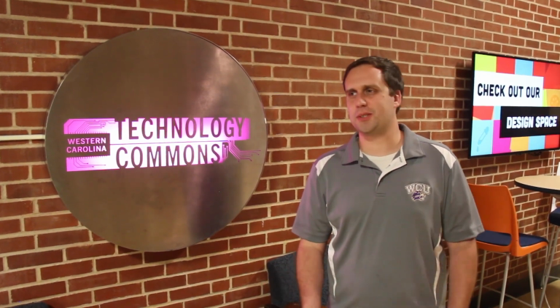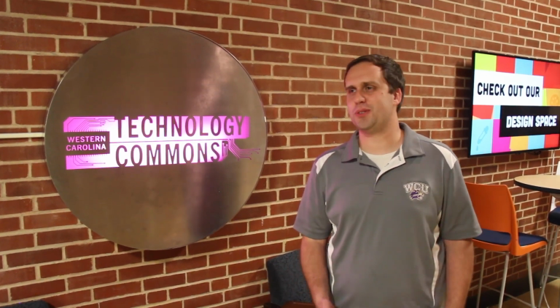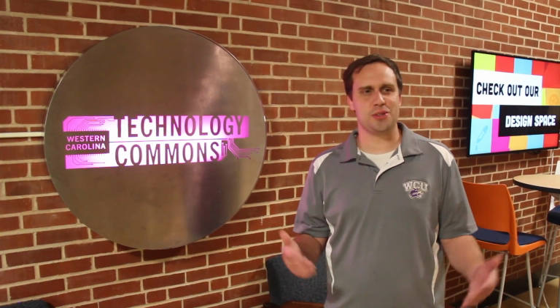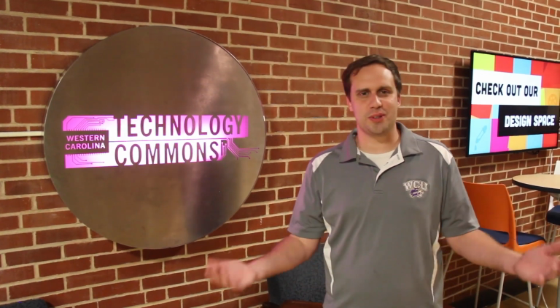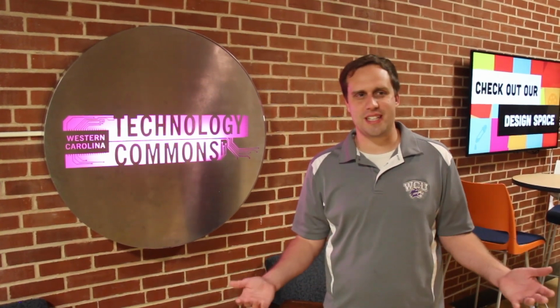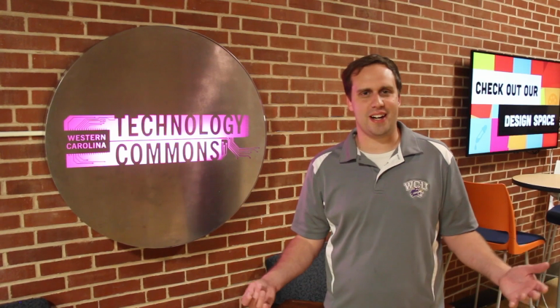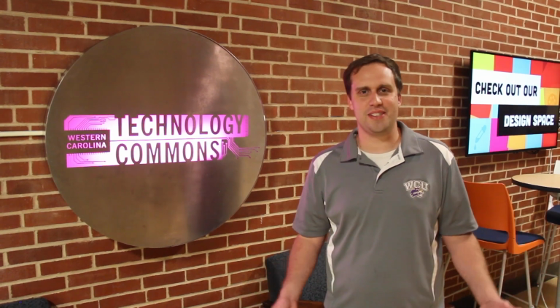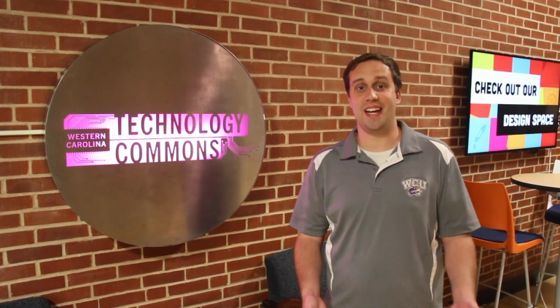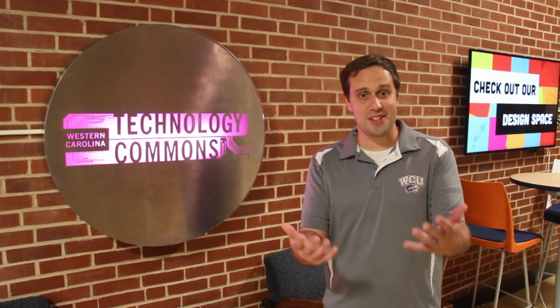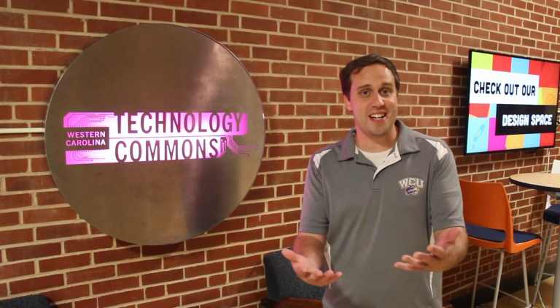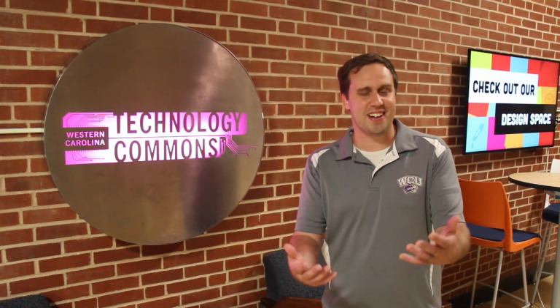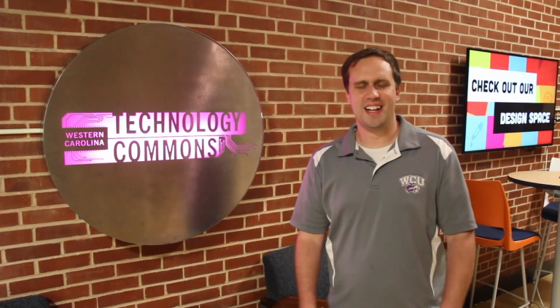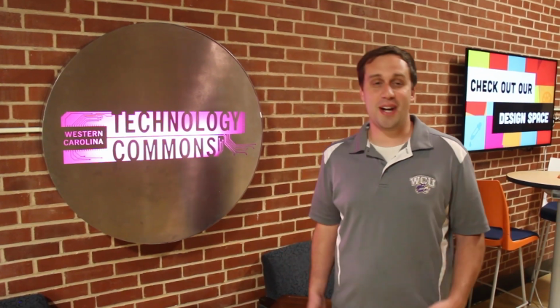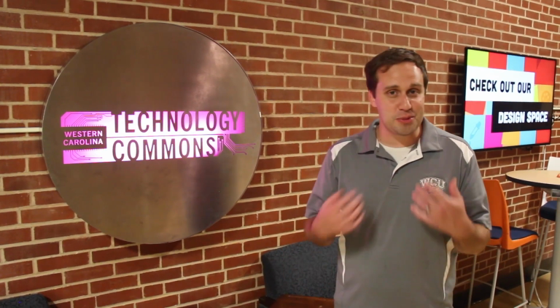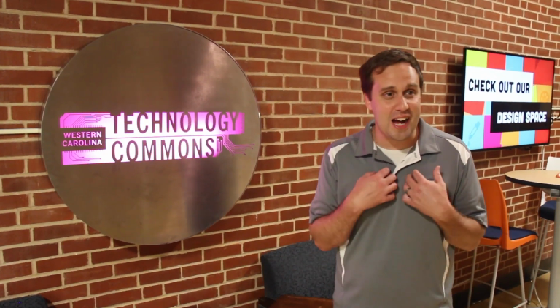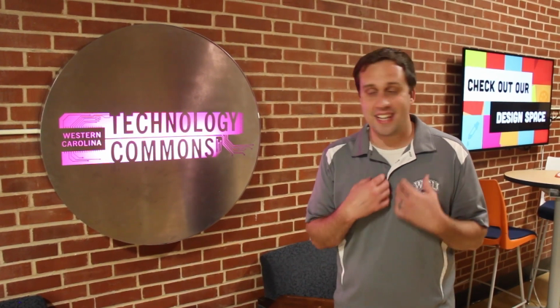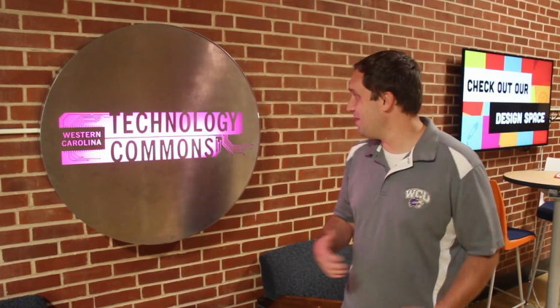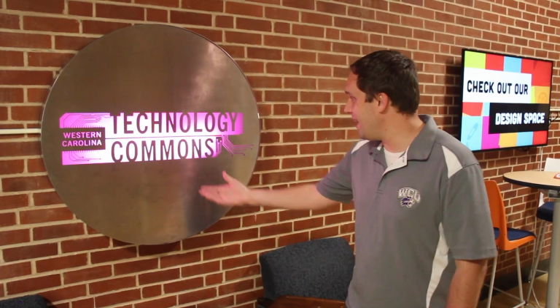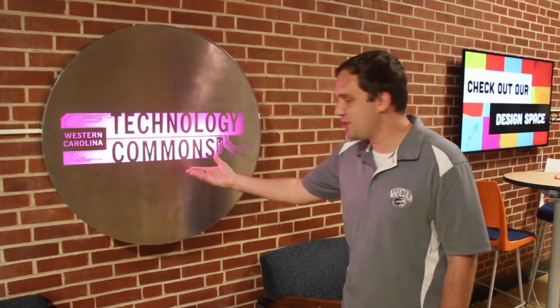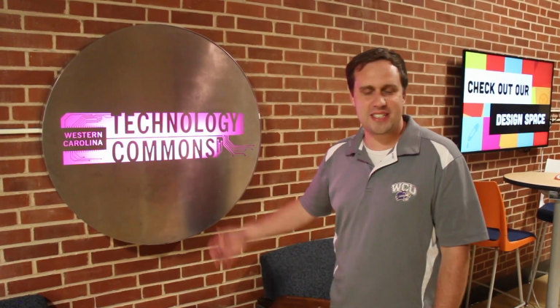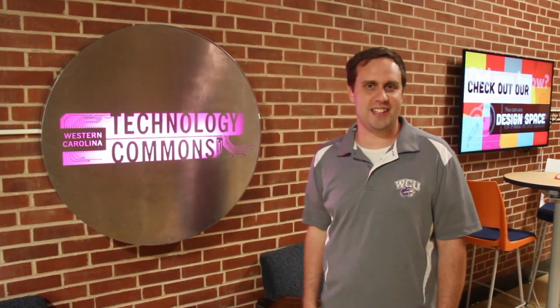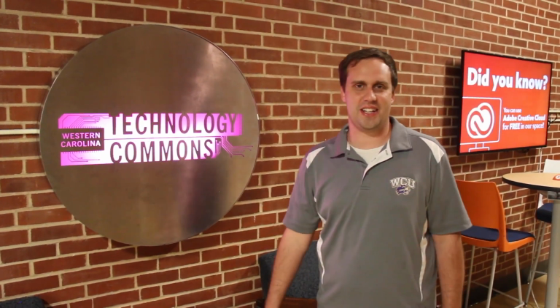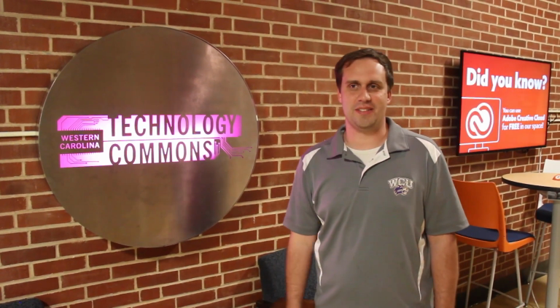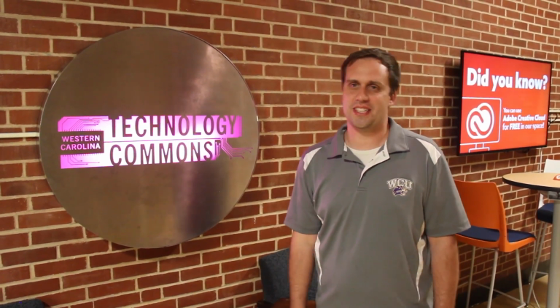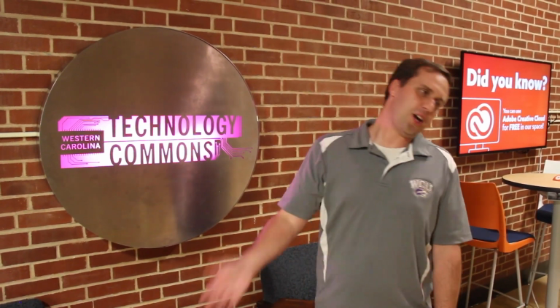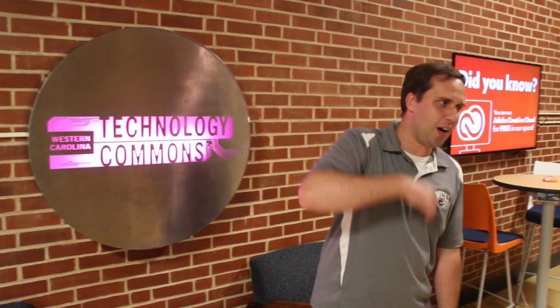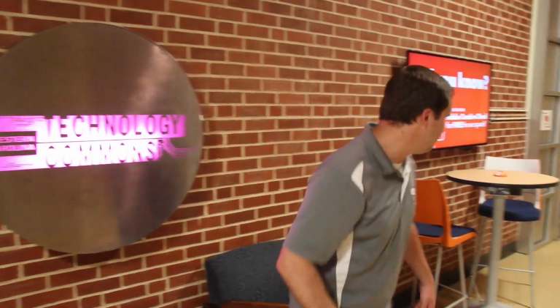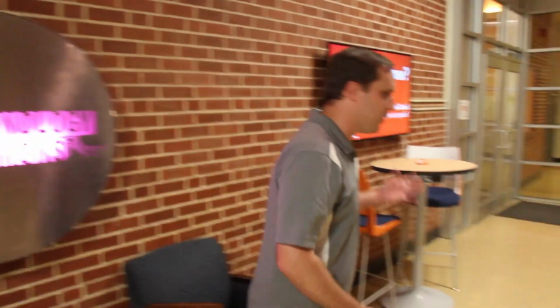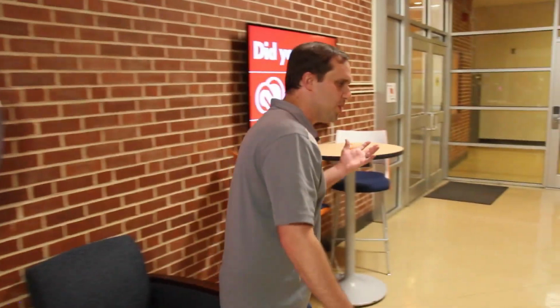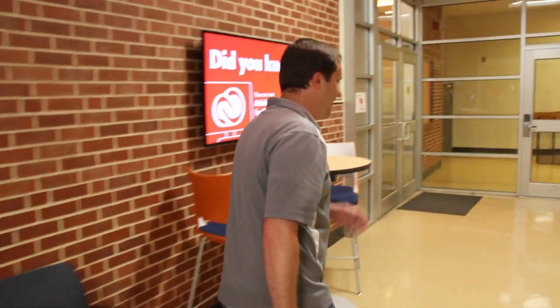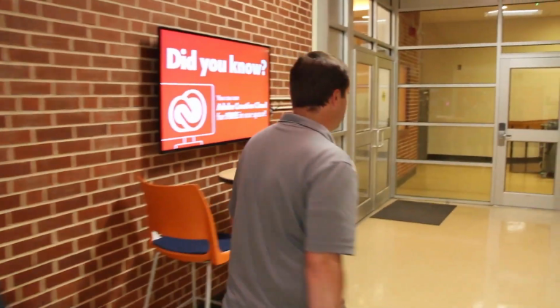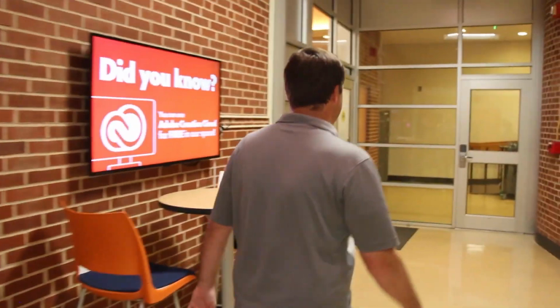I was supposed to do a tour of the Tech Commons, and you're here. My name's Brian, and I'm the manager of the Technology Commons. Come on and let me show you around this place.